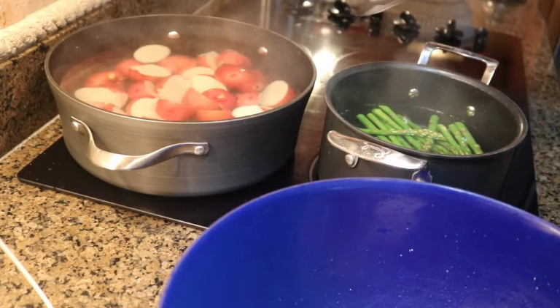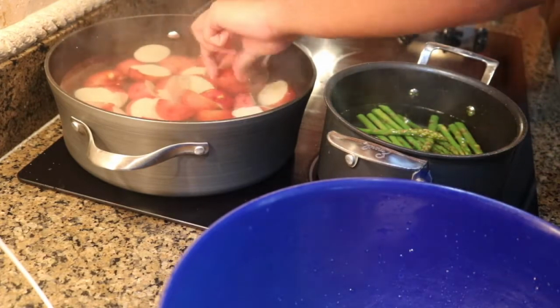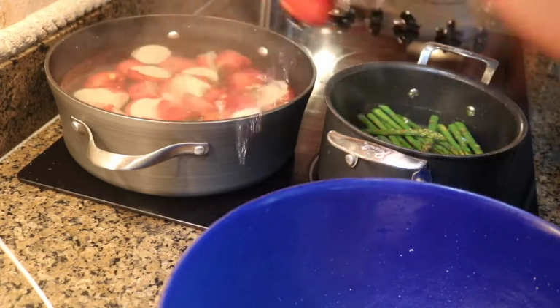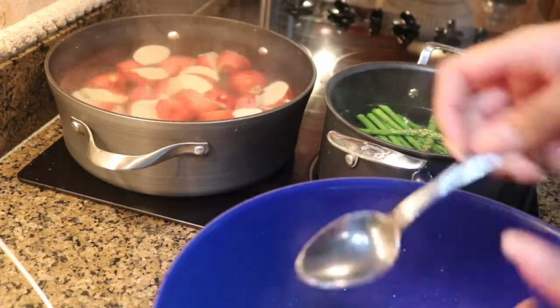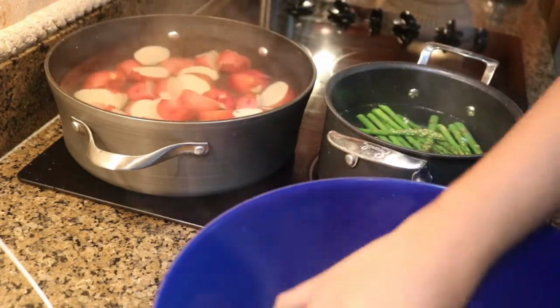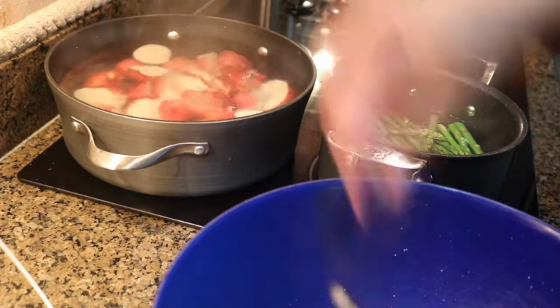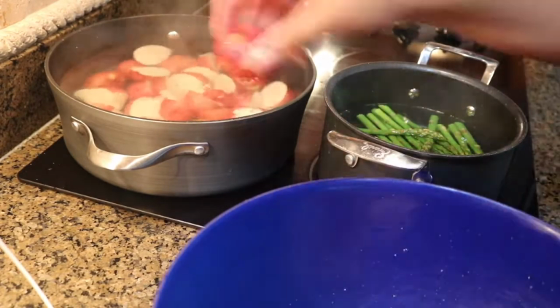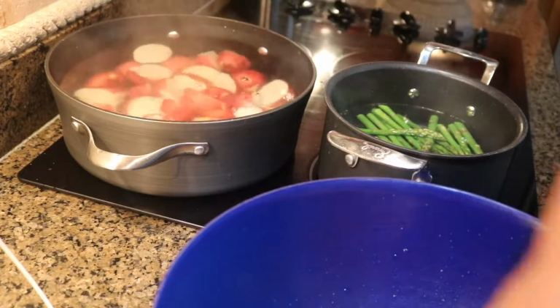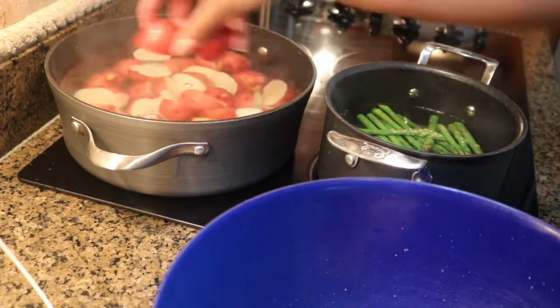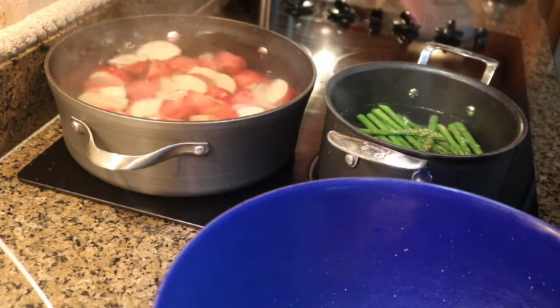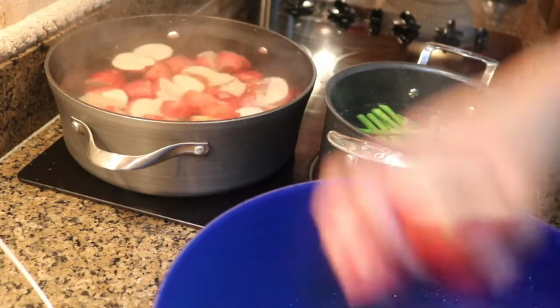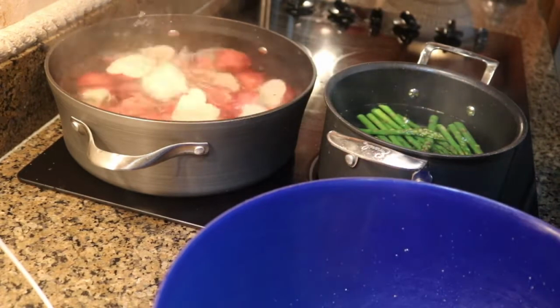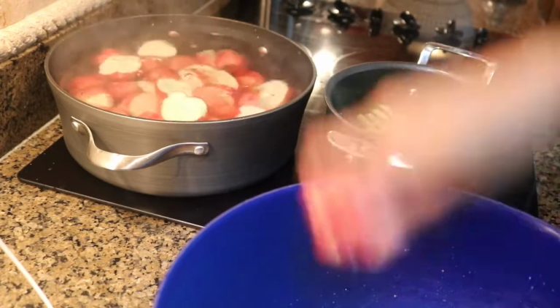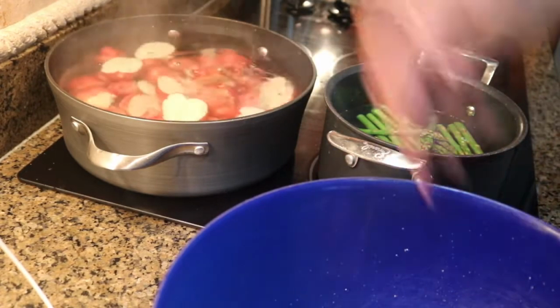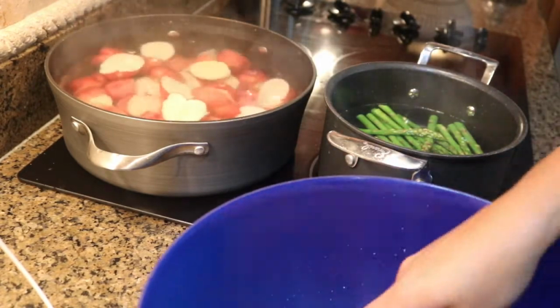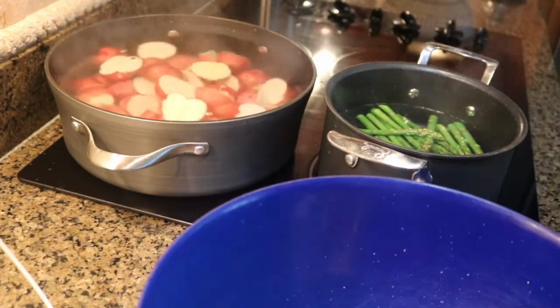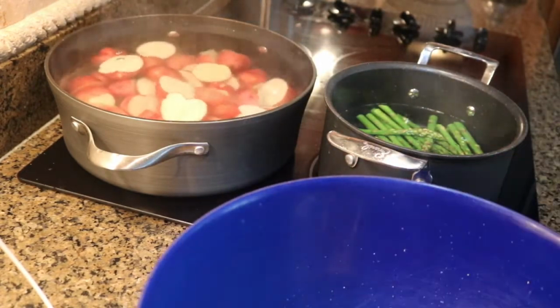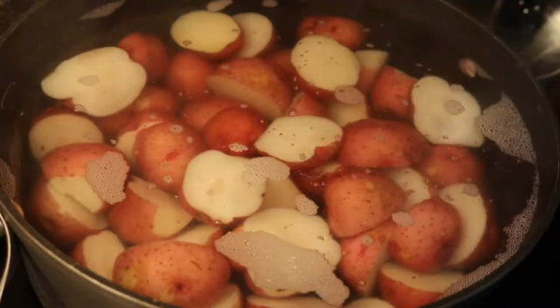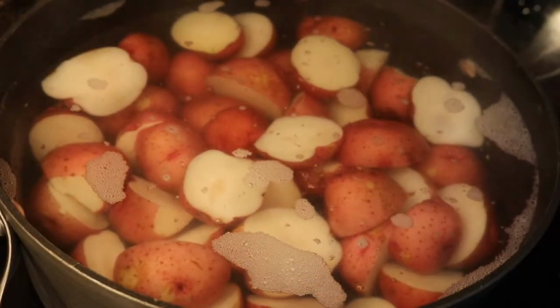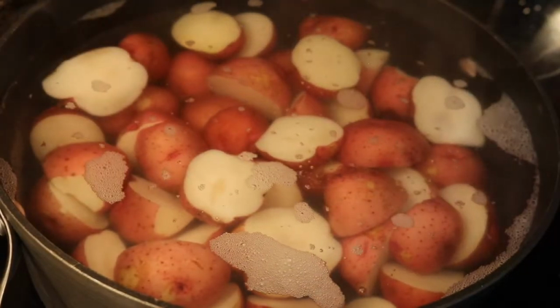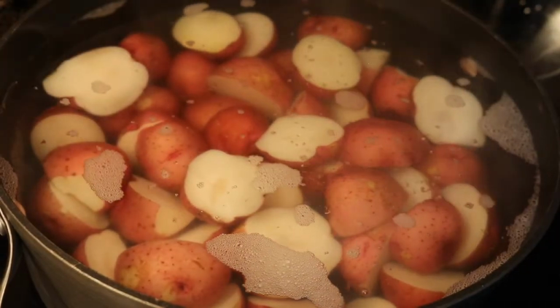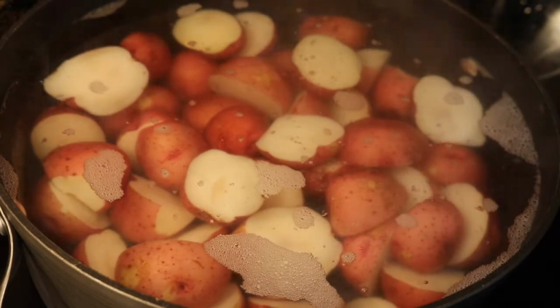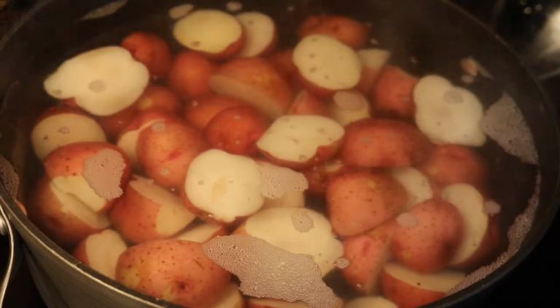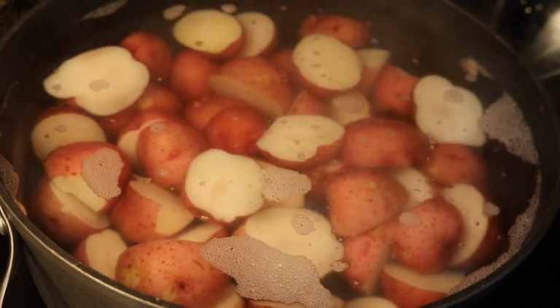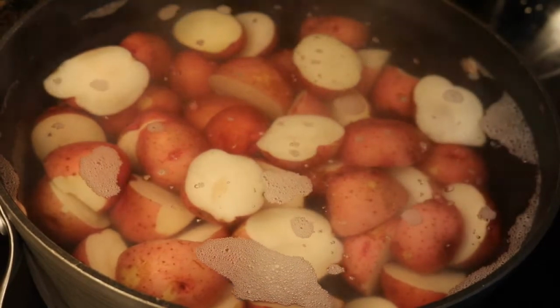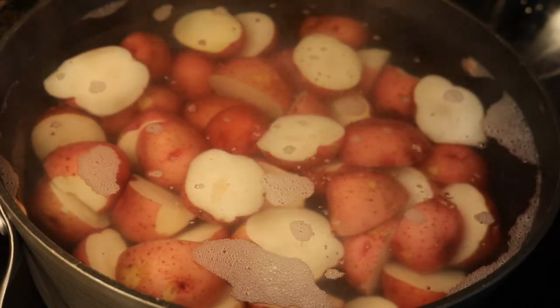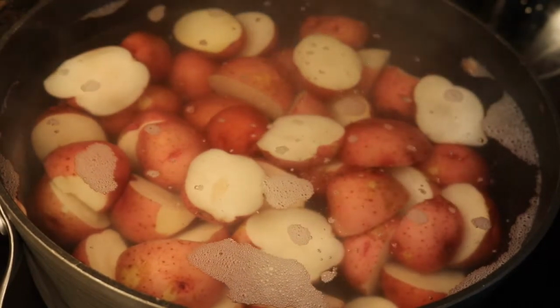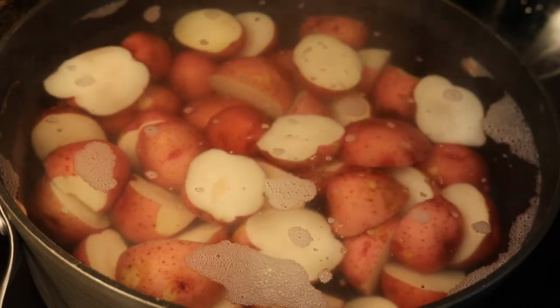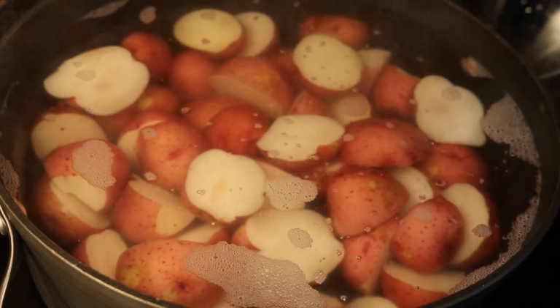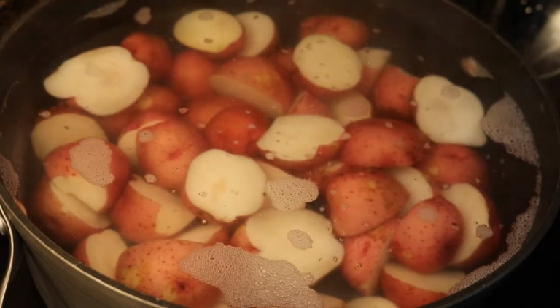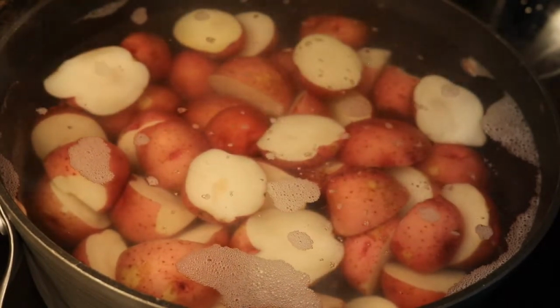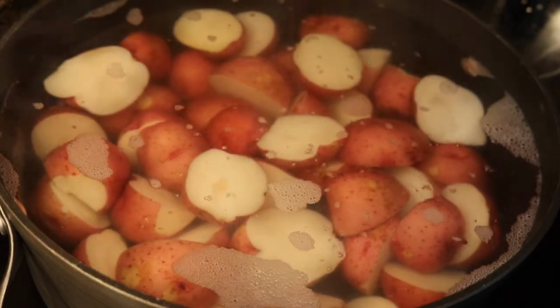That's my asparagus that I was talking about in the million dollar steak — it's just blanching in water for about 3 minutes, and you guys will see that in the plating if you haven't already watched that video.